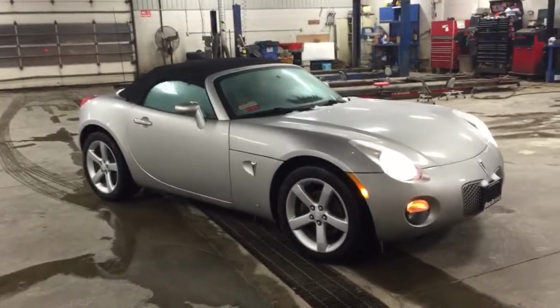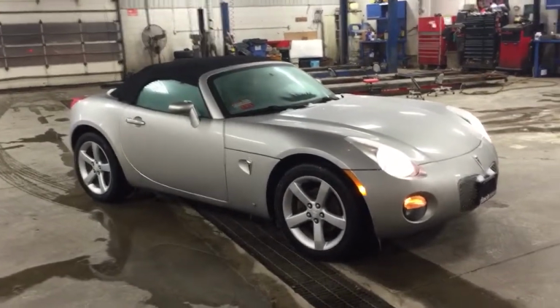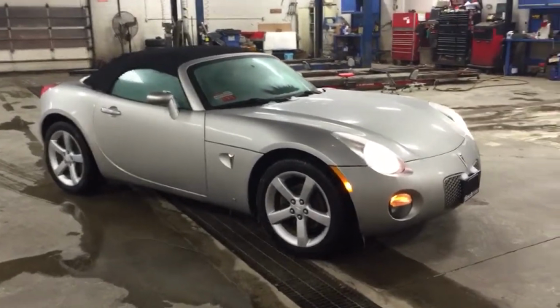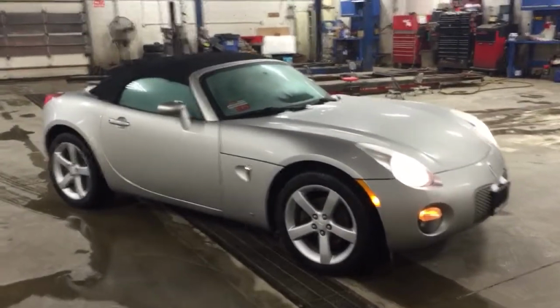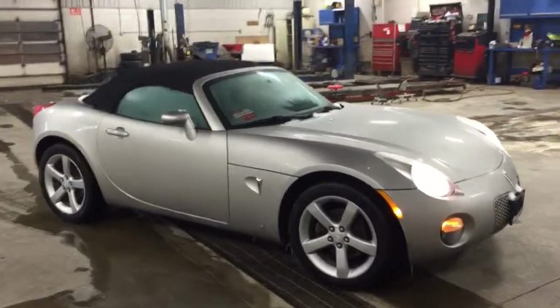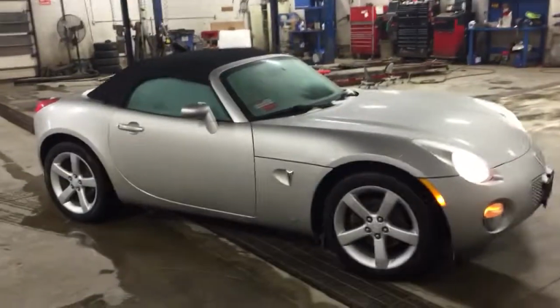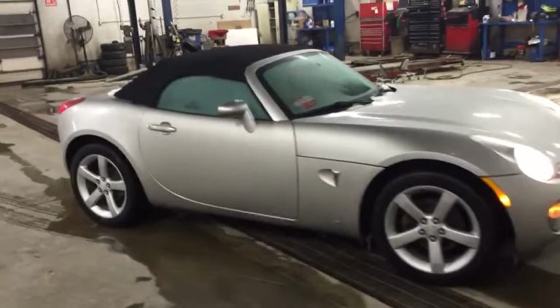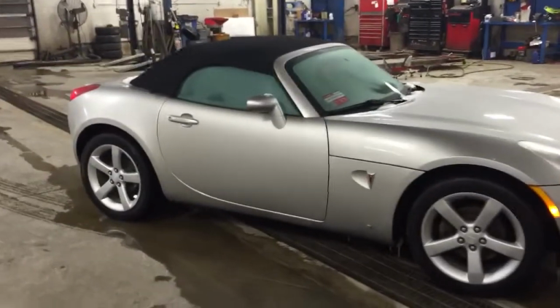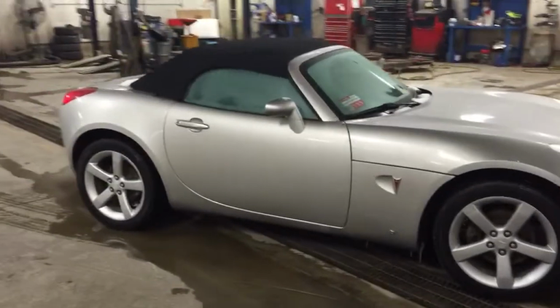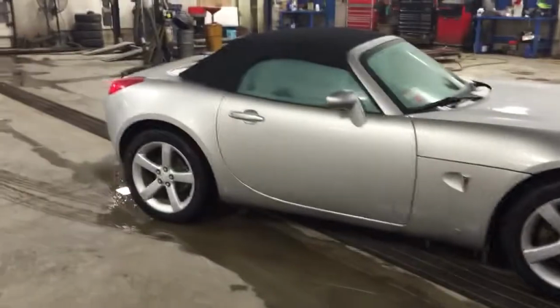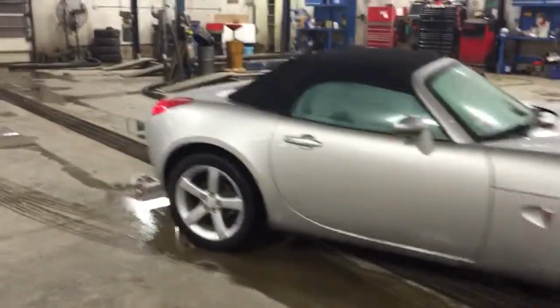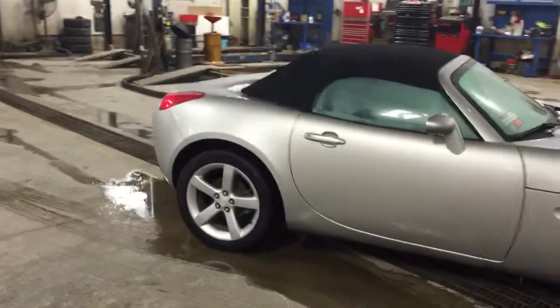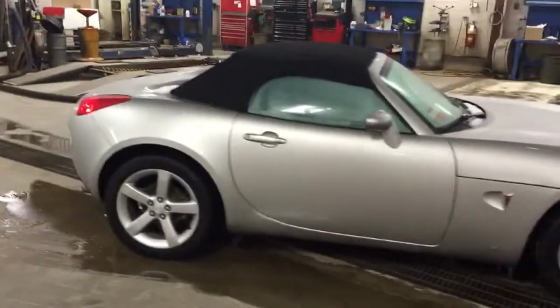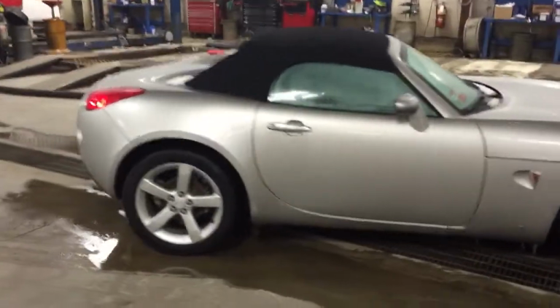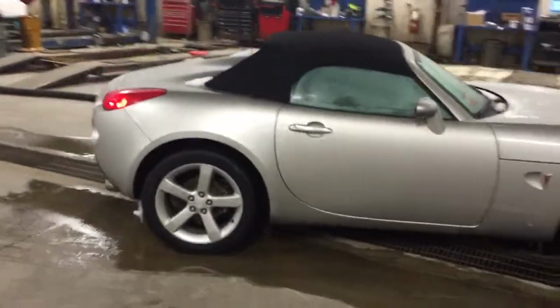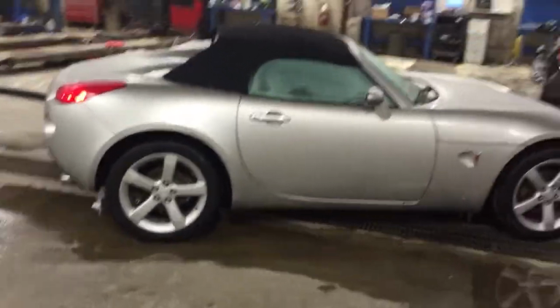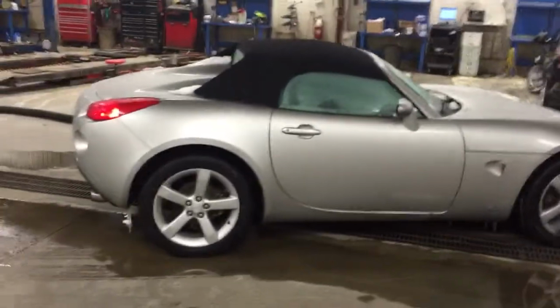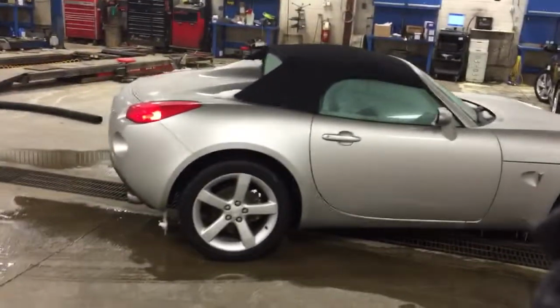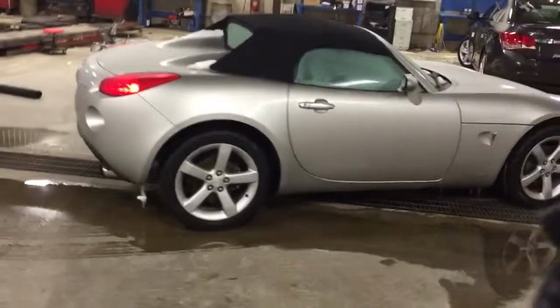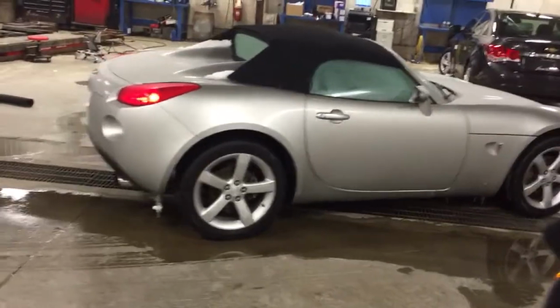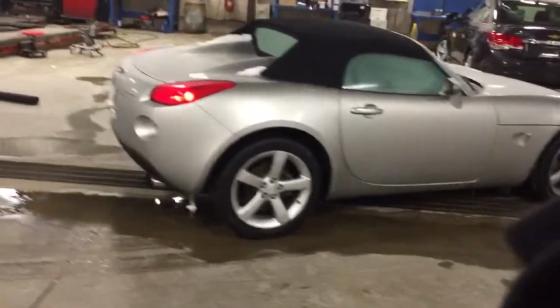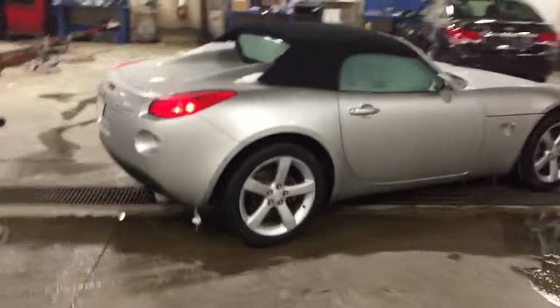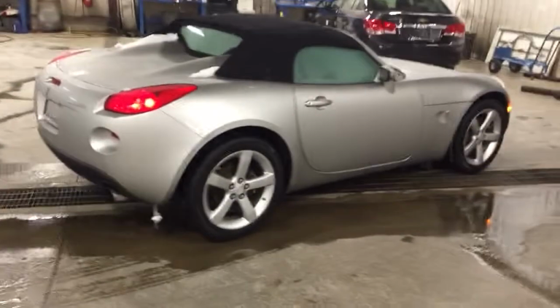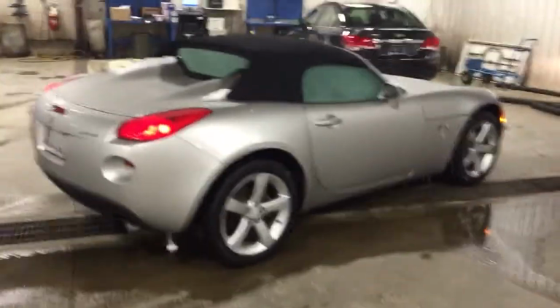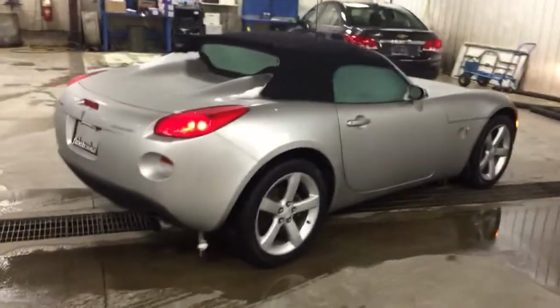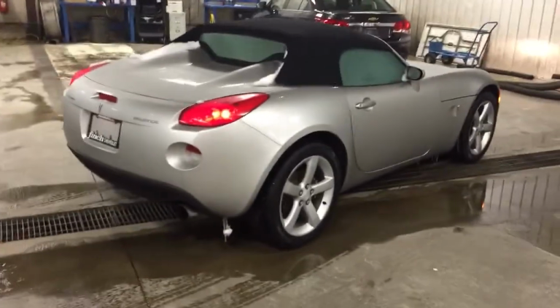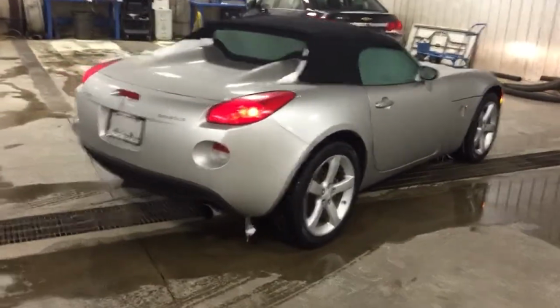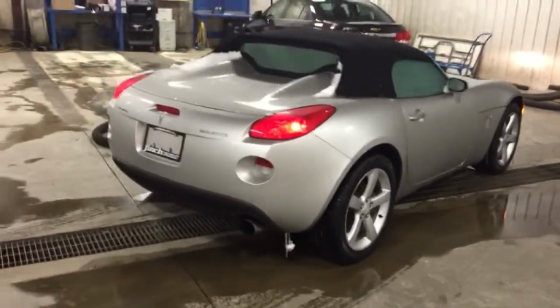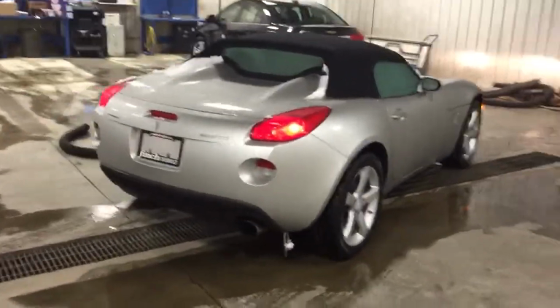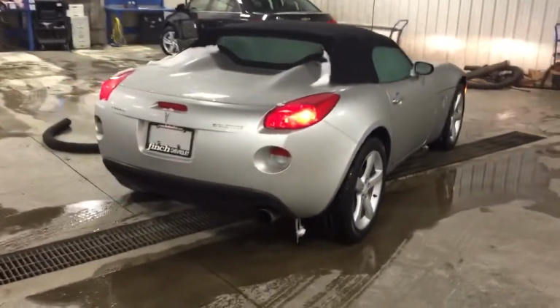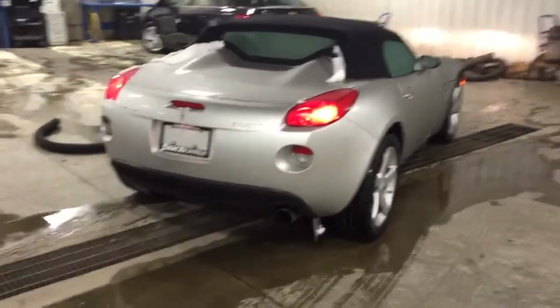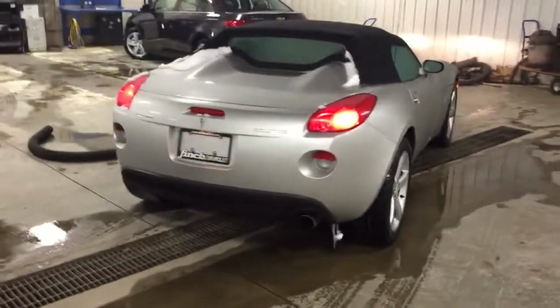I didn't see any major imperfections on the vehicle. The tires are in great condition, manual transmission obviously, and the sunroof — or rather the convertible top — is in good condition as well.